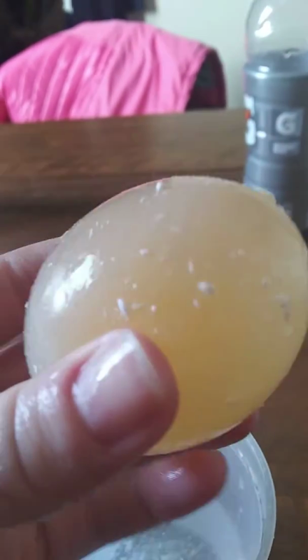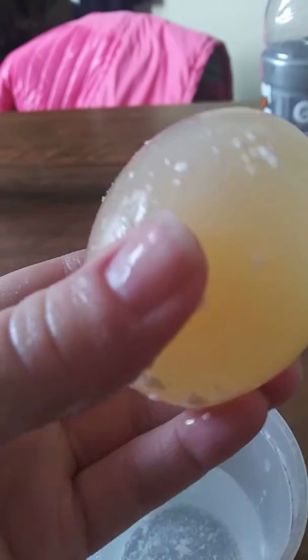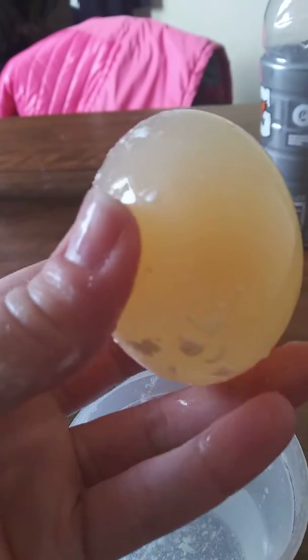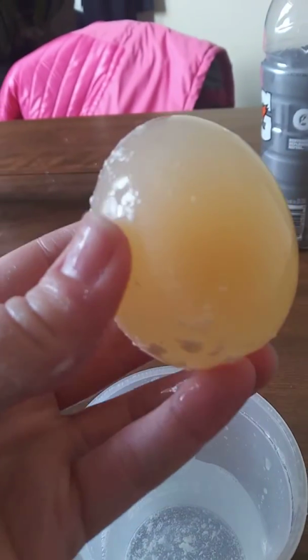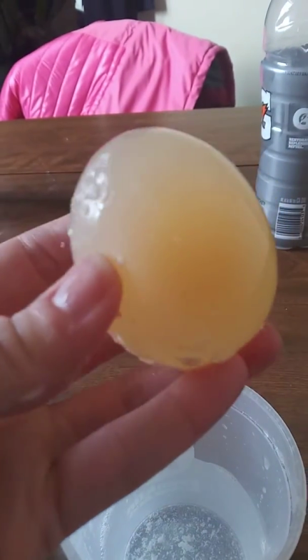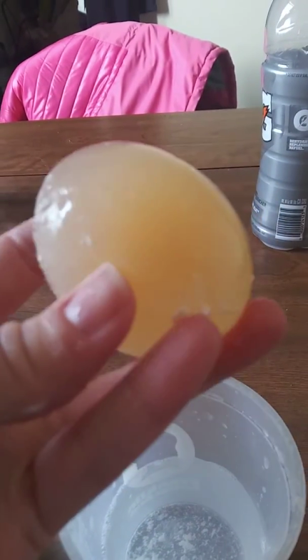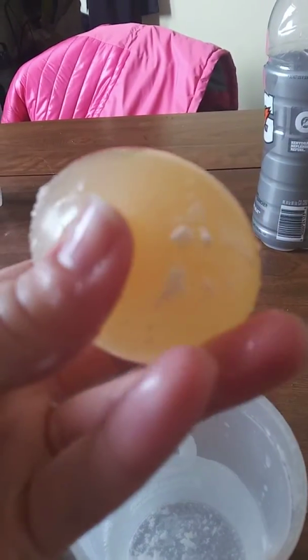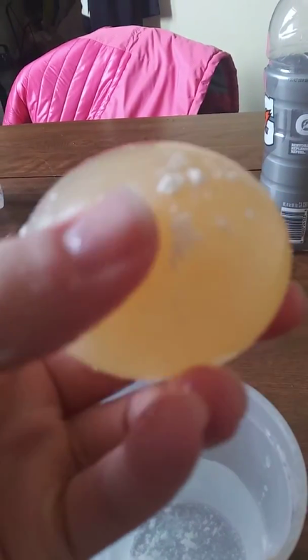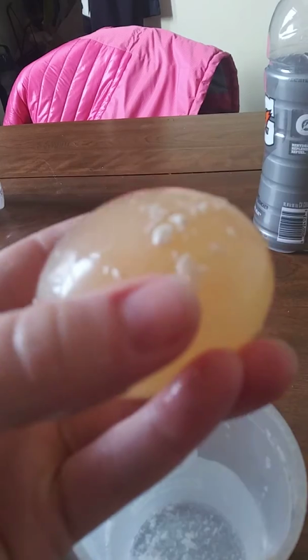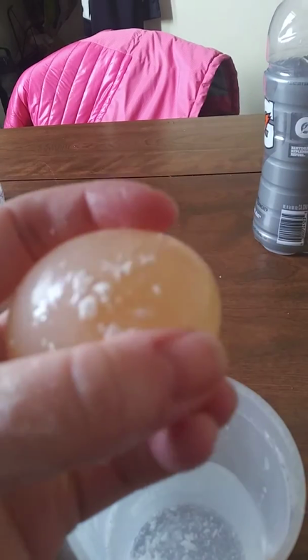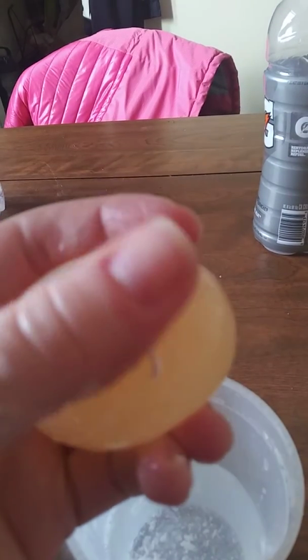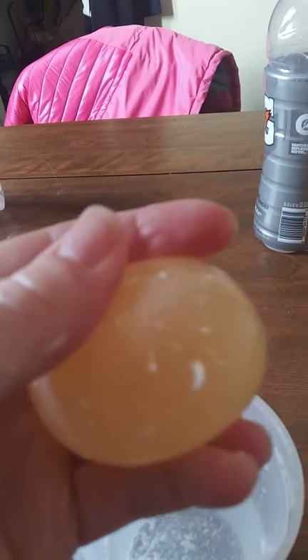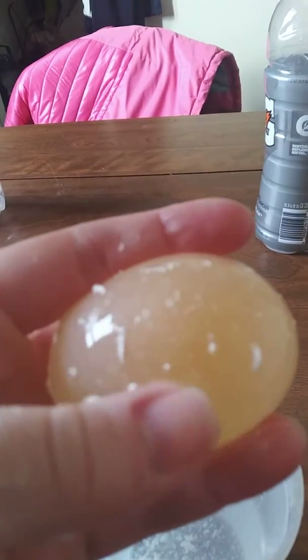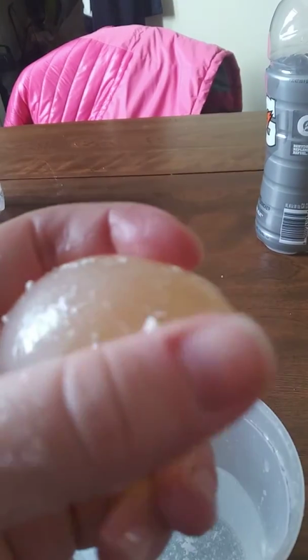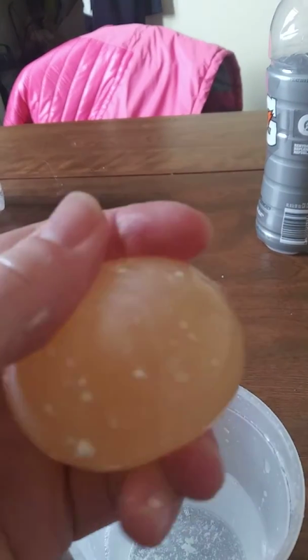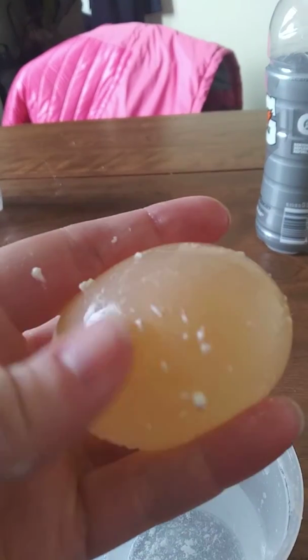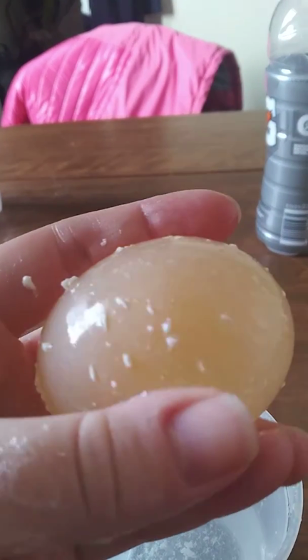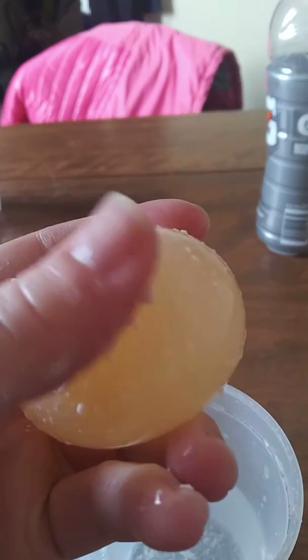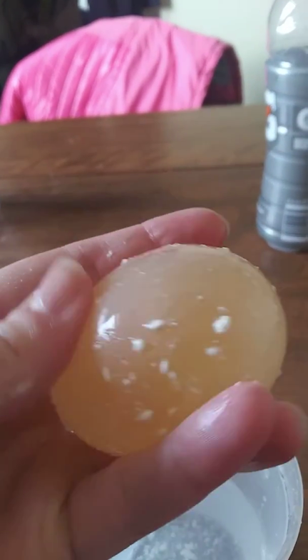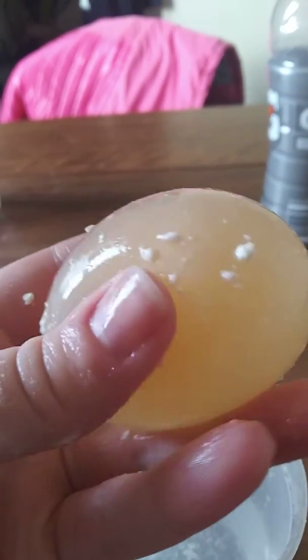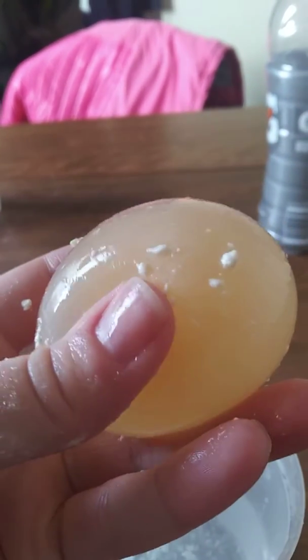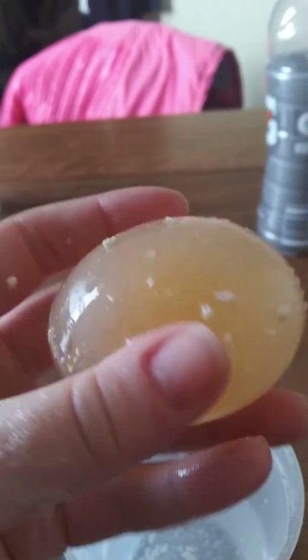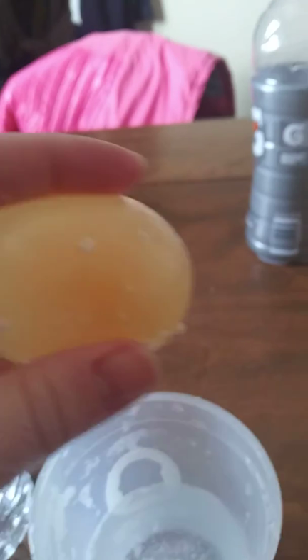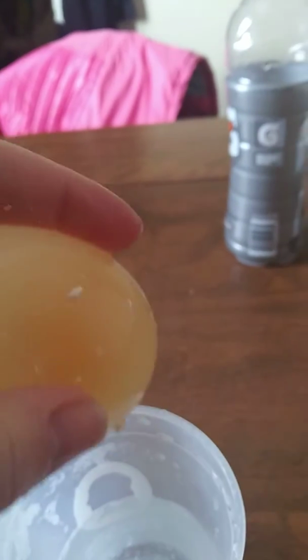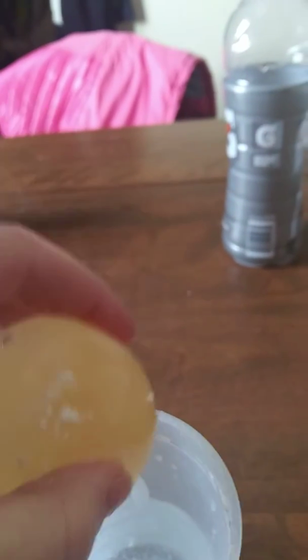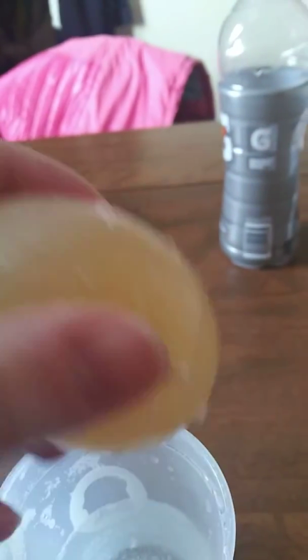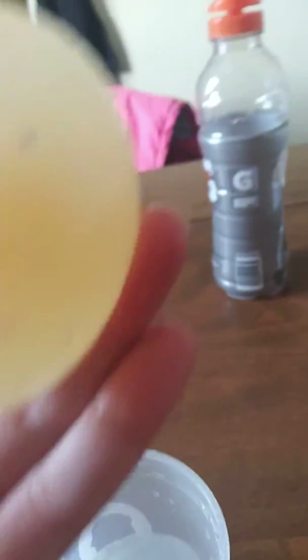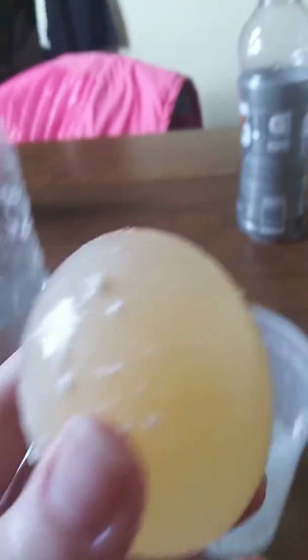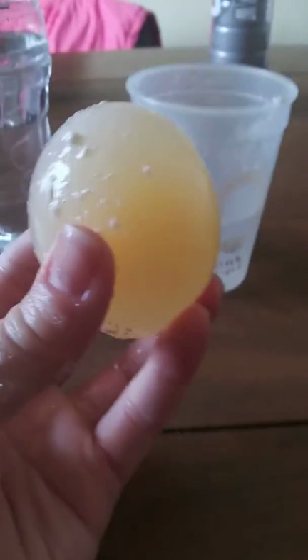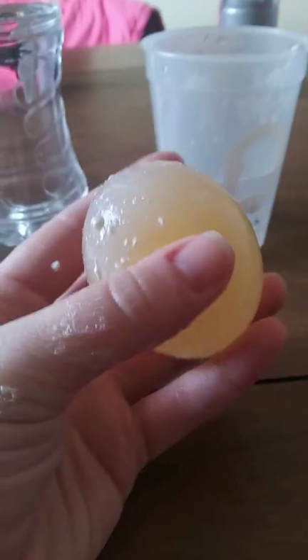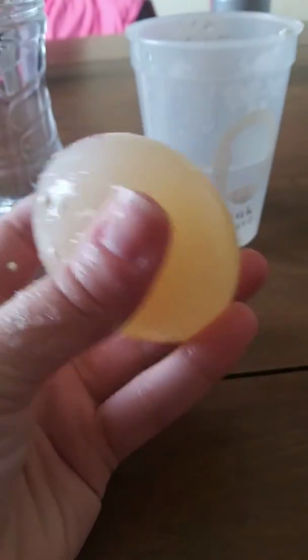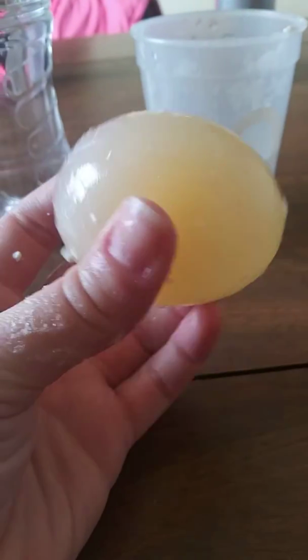Like a plastic Easter egg, I said. Like a plastic Easter egg? Mm-hmm. And to me it feels like gelatin.